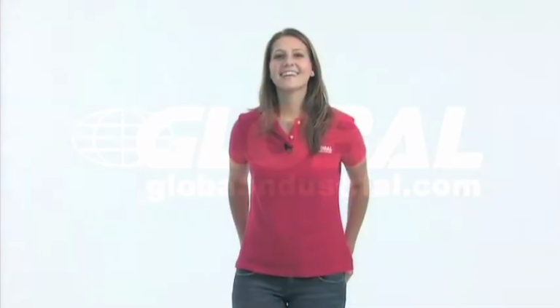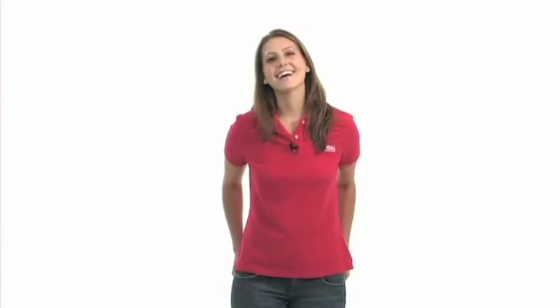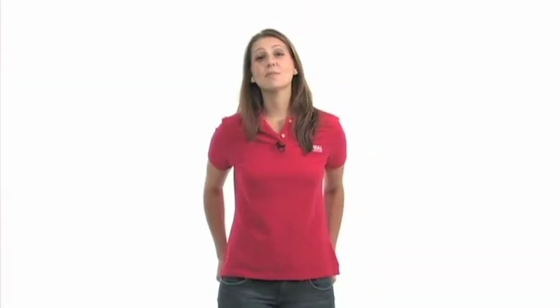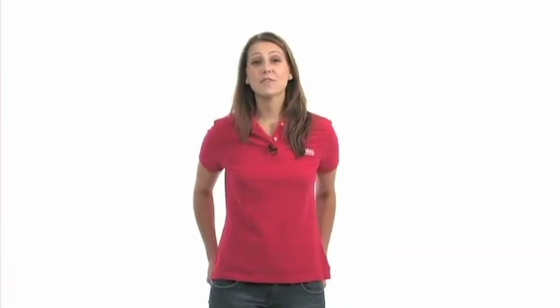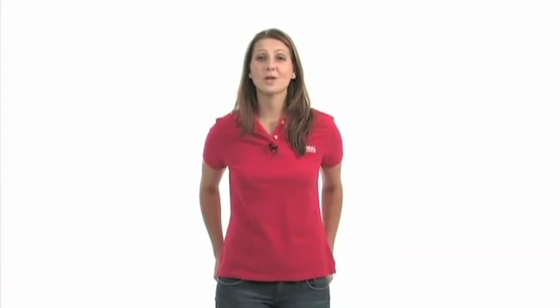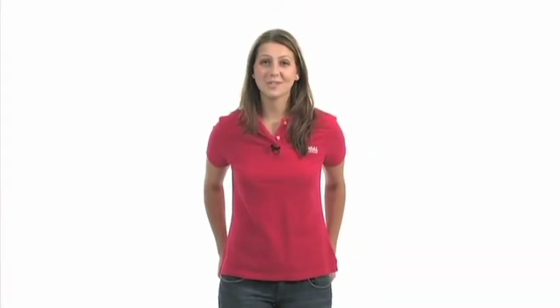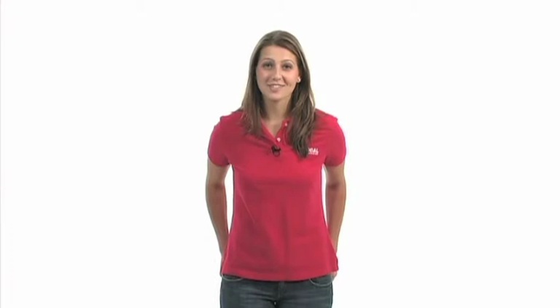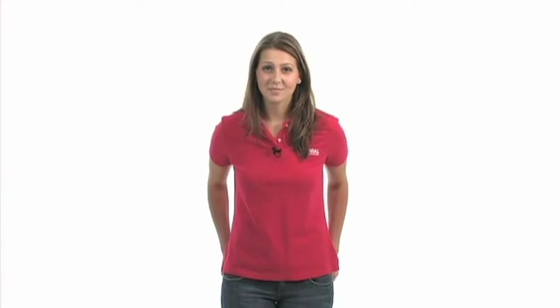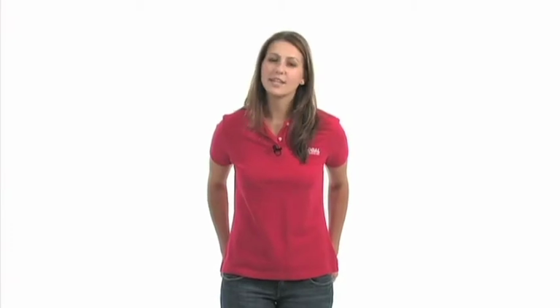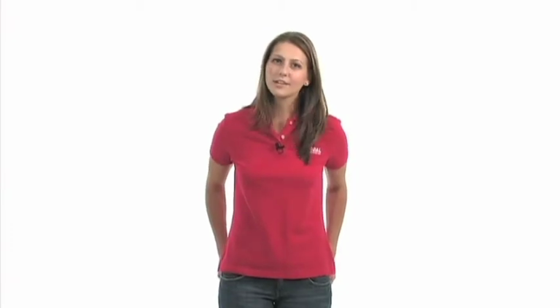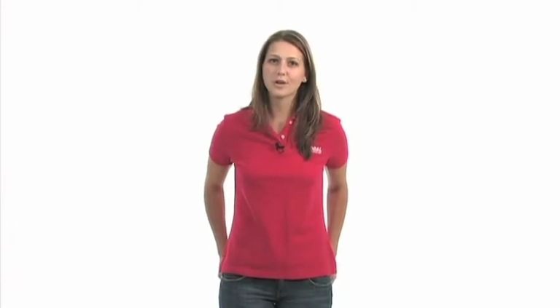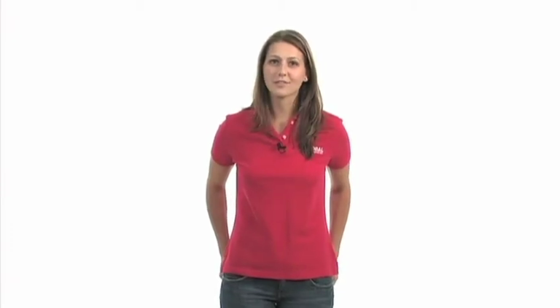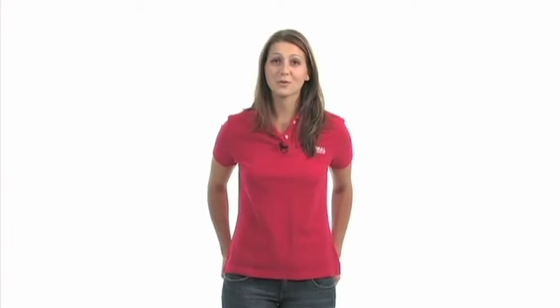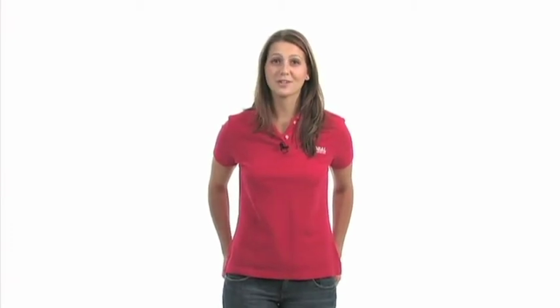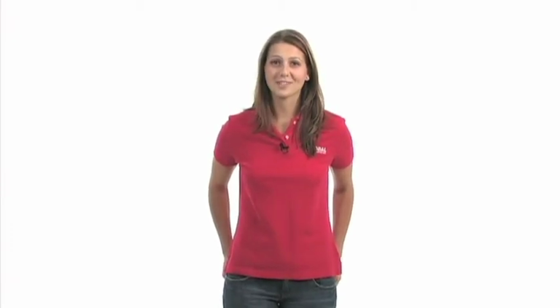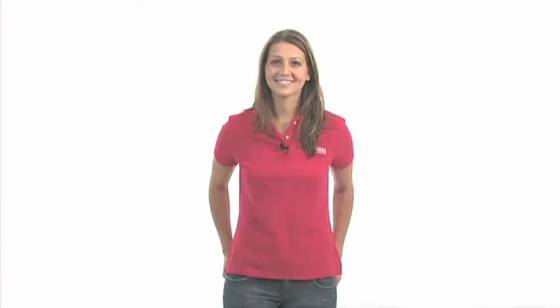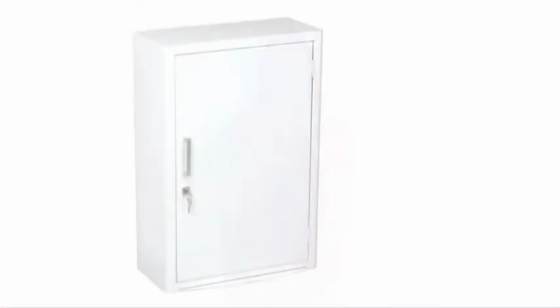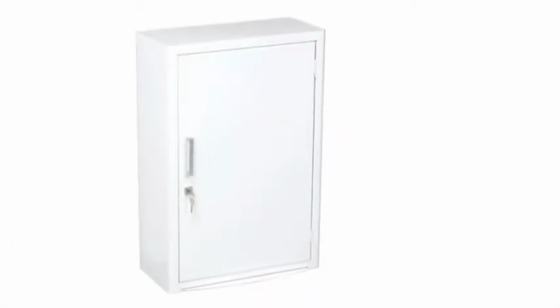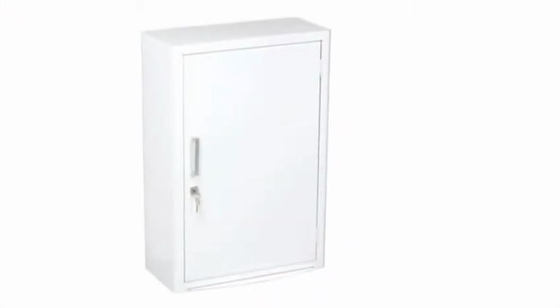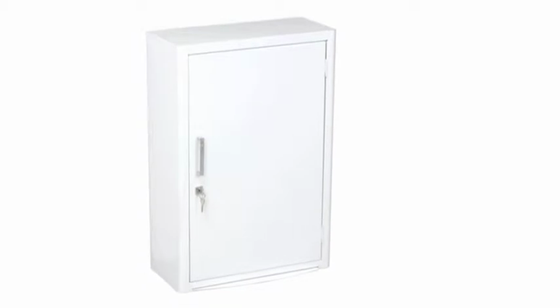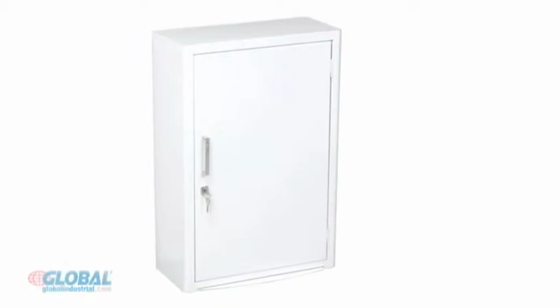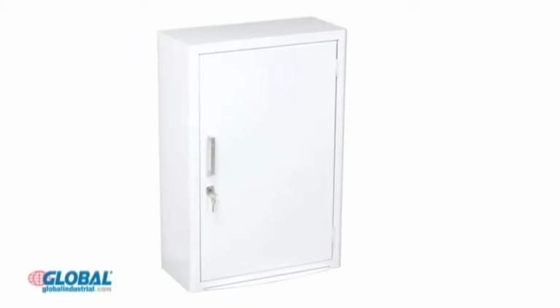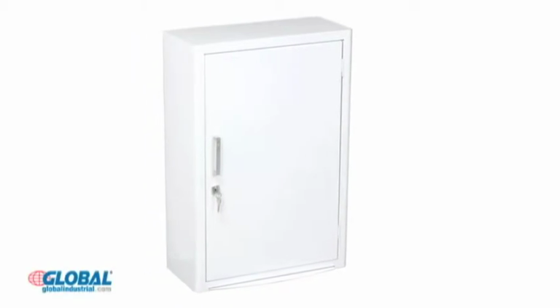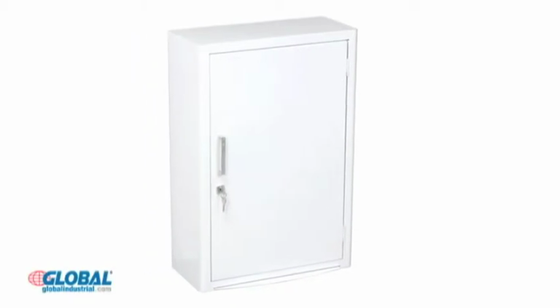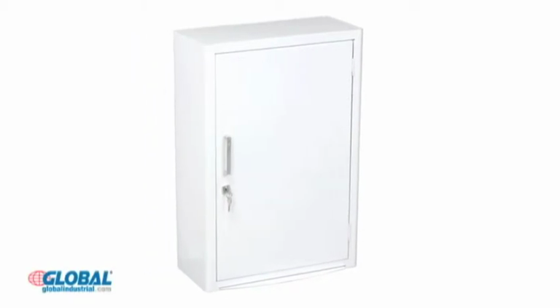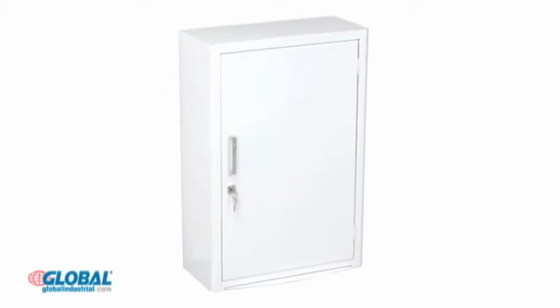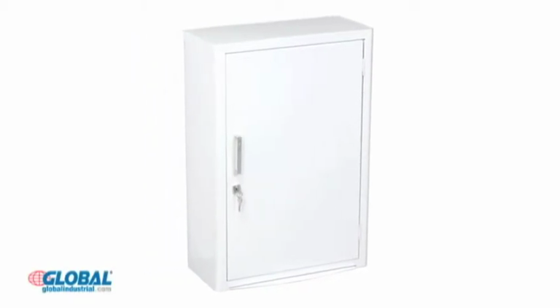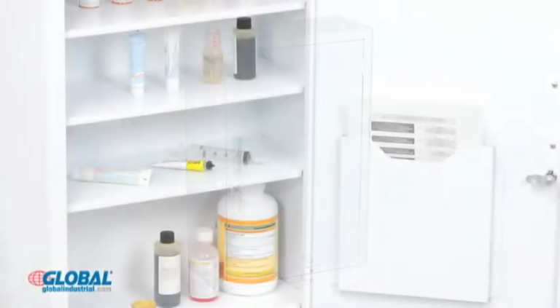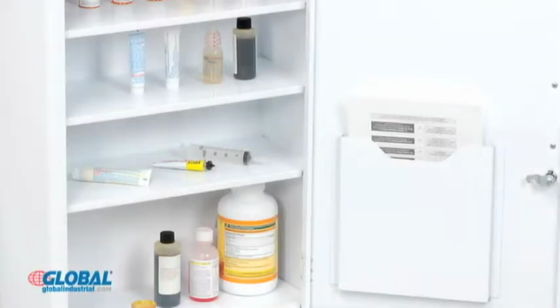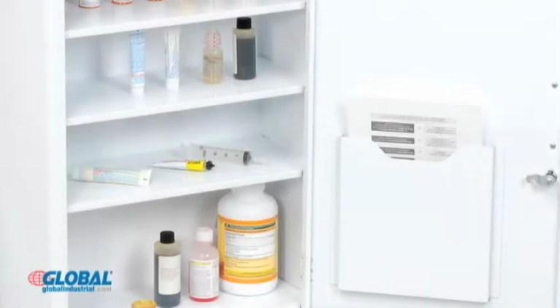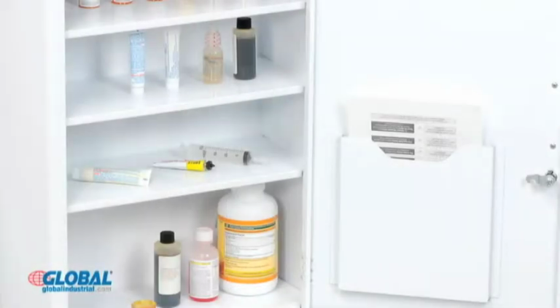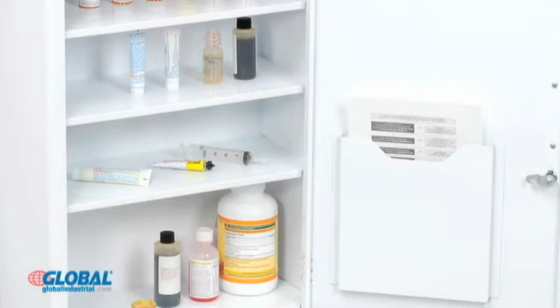Hi, I'm Elizabeth from GlobalIndustrial.com. Take a look at another great product from our storage and shelving section. Global Medicine cabinets with pull-out shelves provide easy storage and organization in a variety of medical environments.